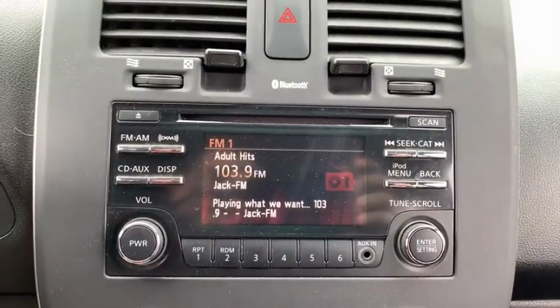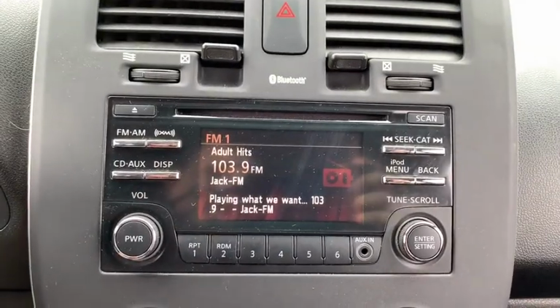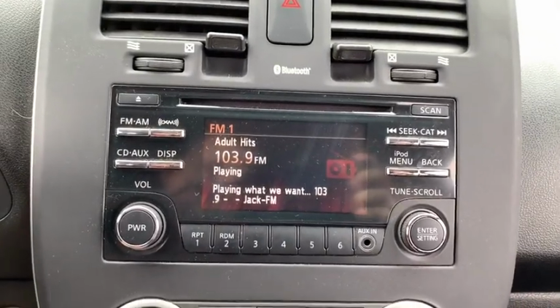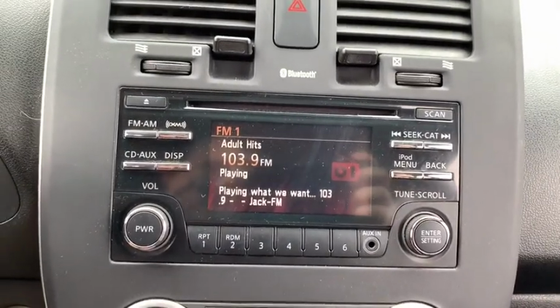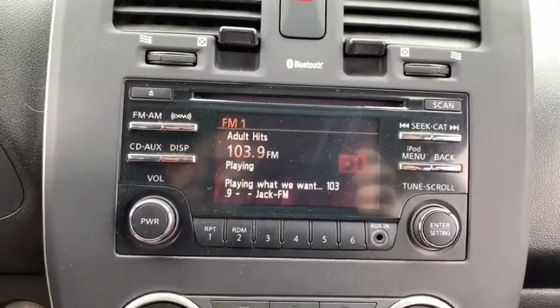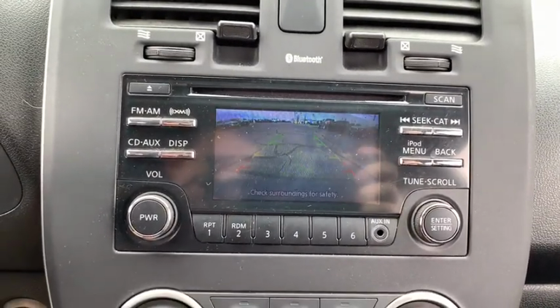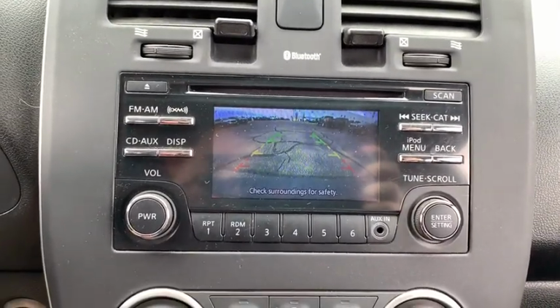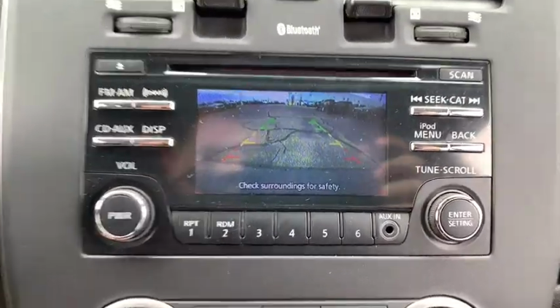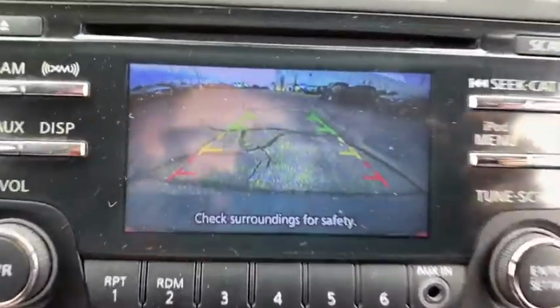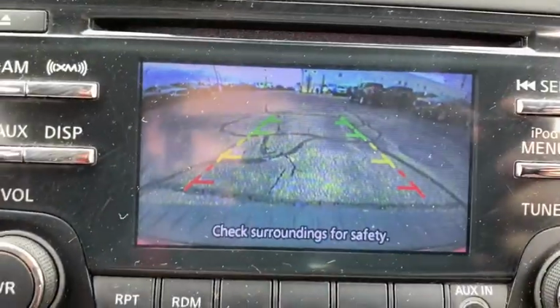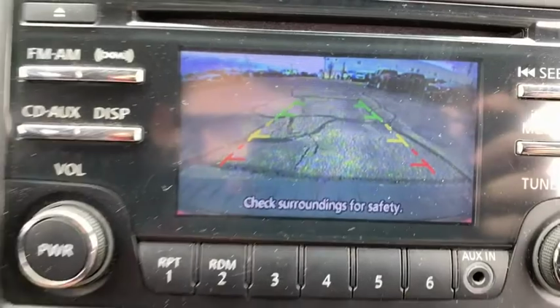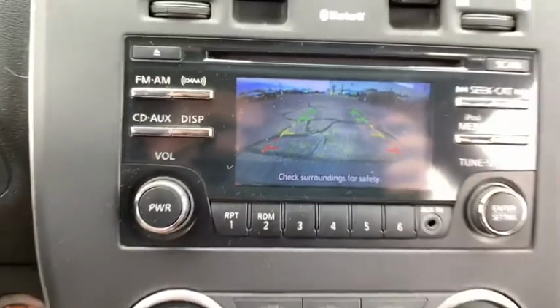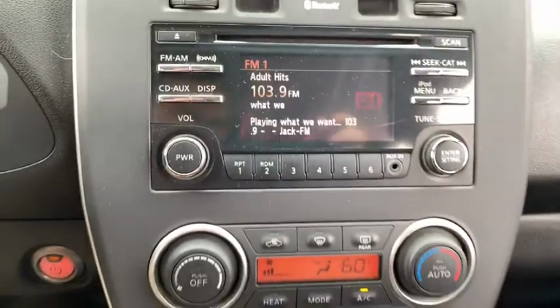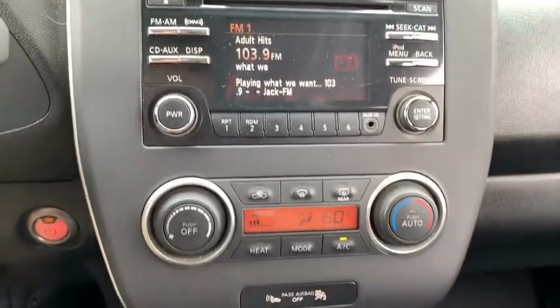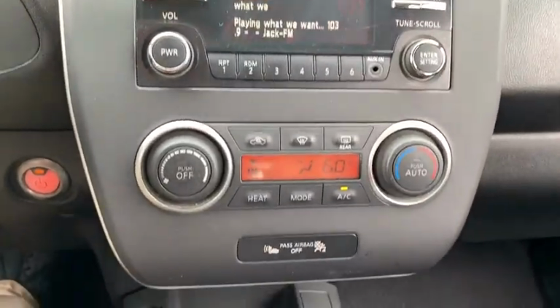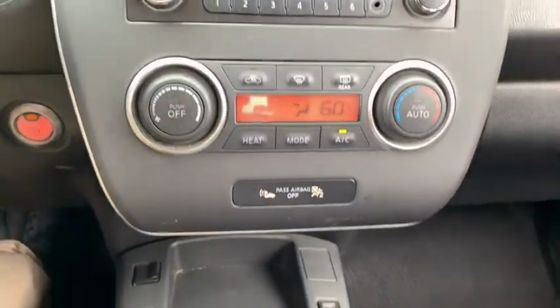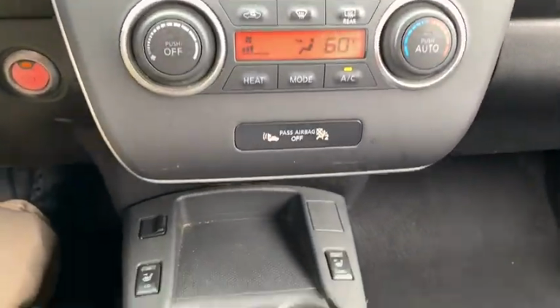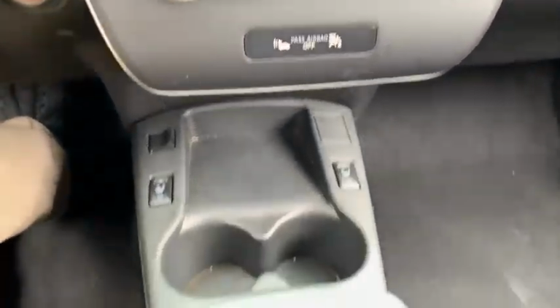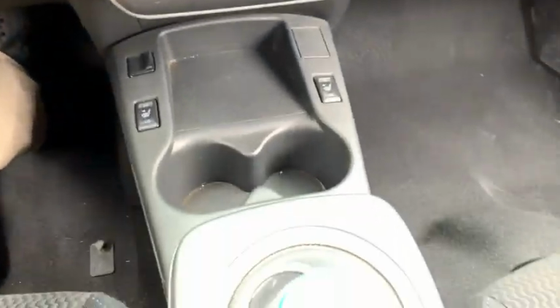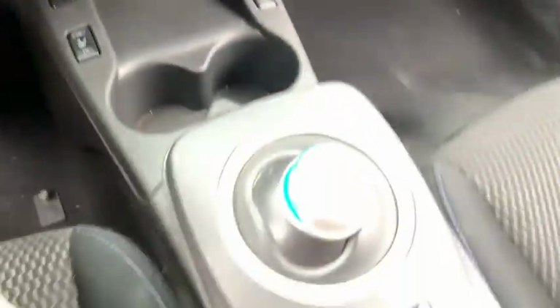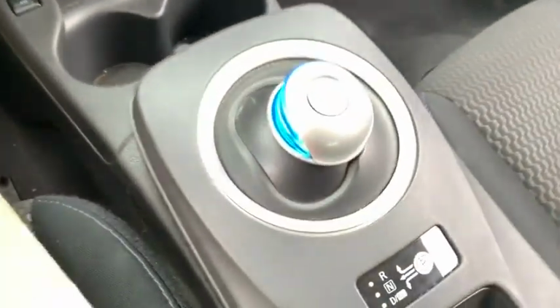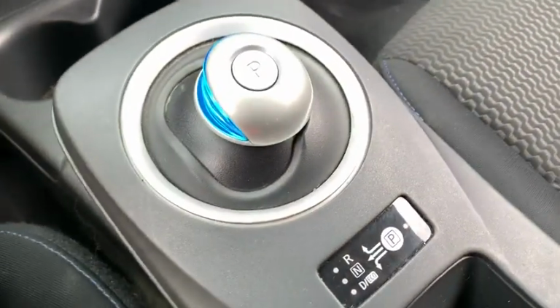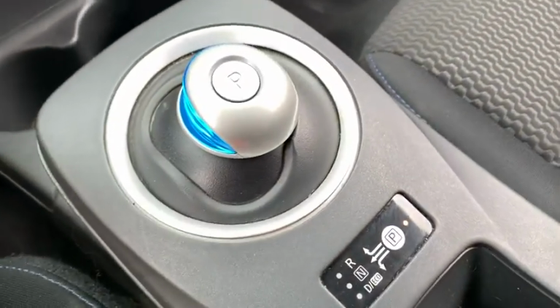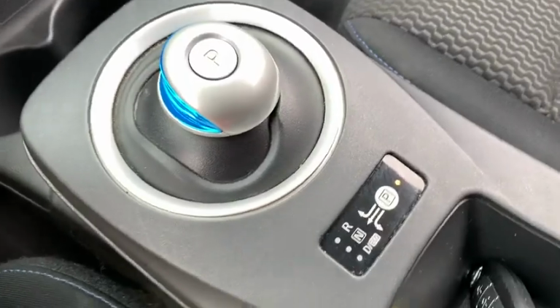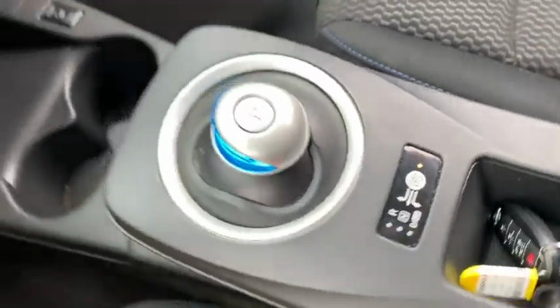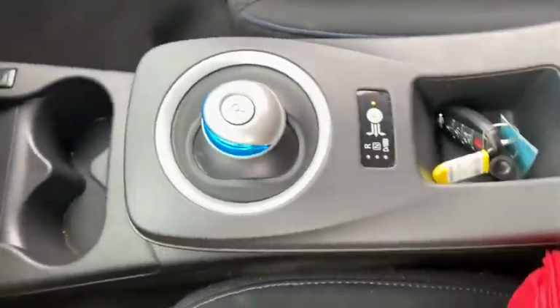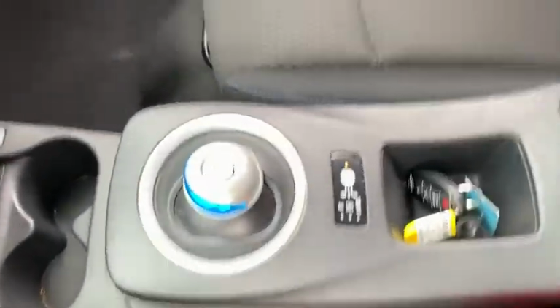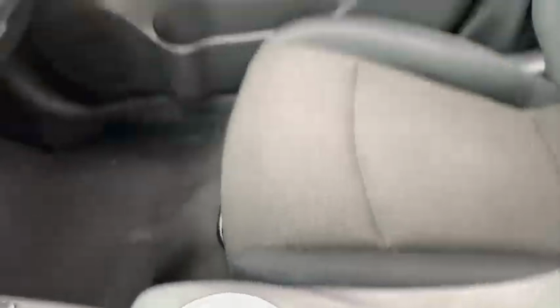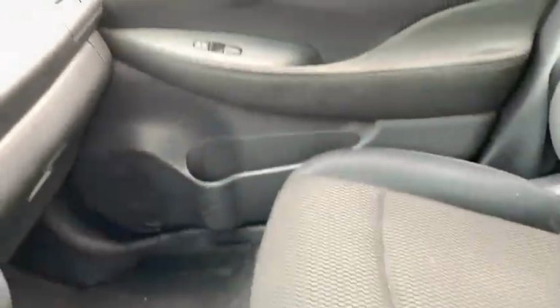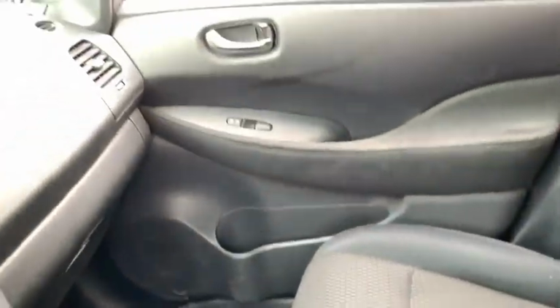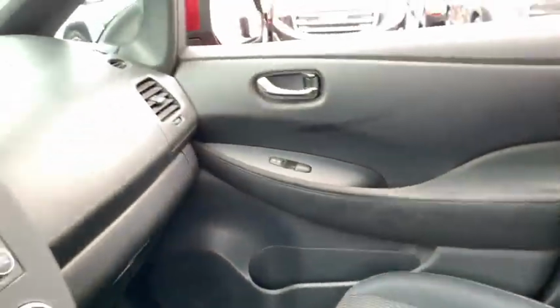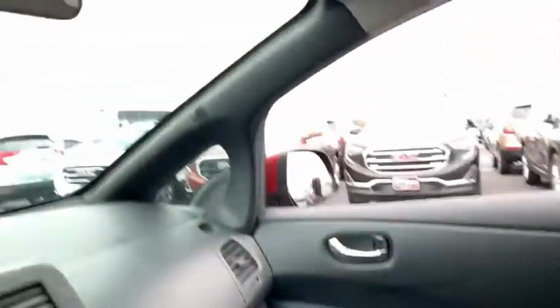Power windows, rear window defroster, trip computer, heated front seat, electronic stability control, remote keyless entry, overhead console, panic alarm, brake assist, rear window wiper, cloth seat trim.